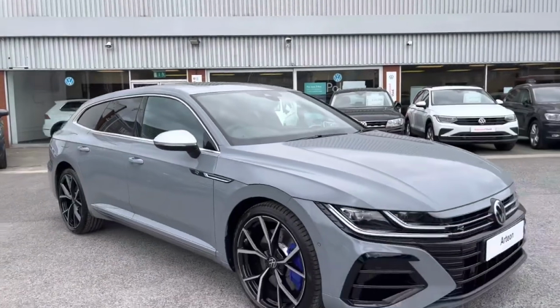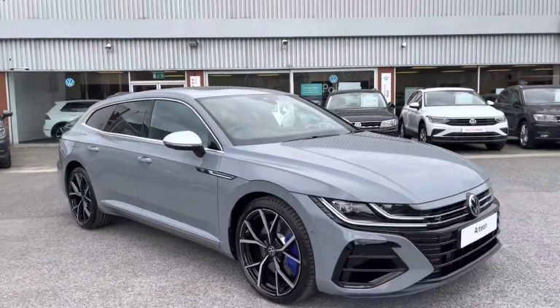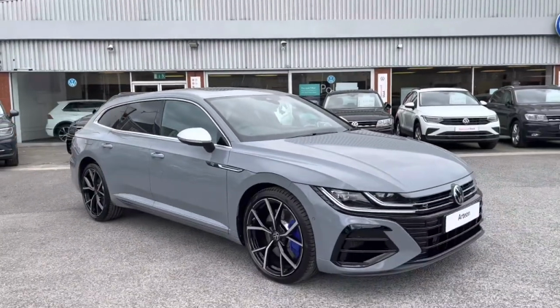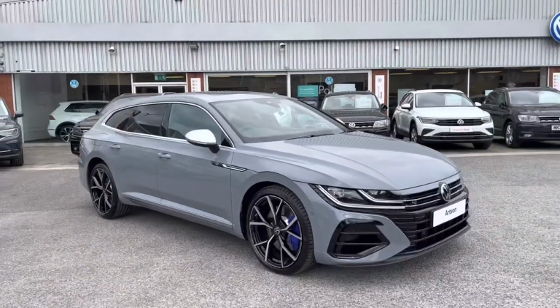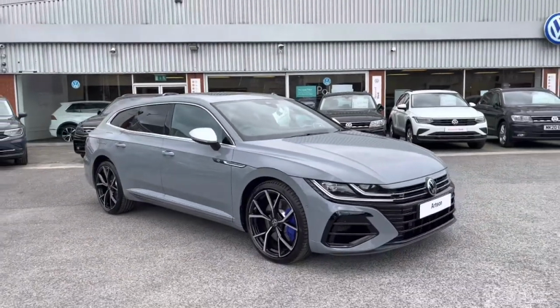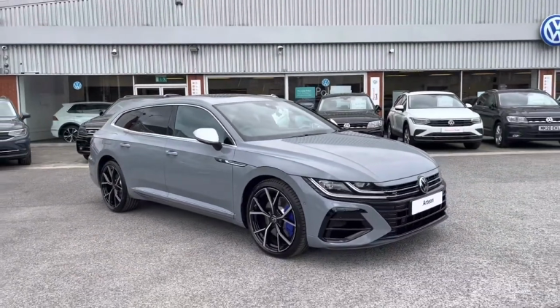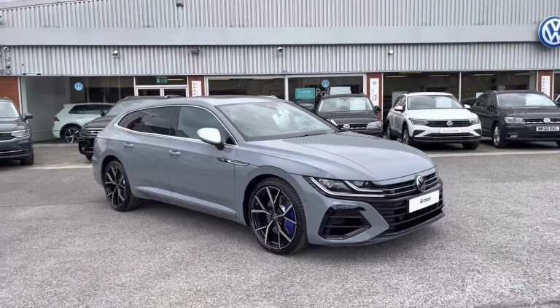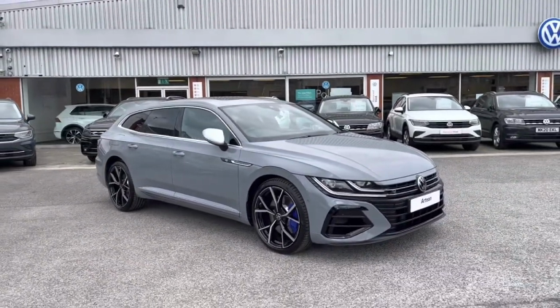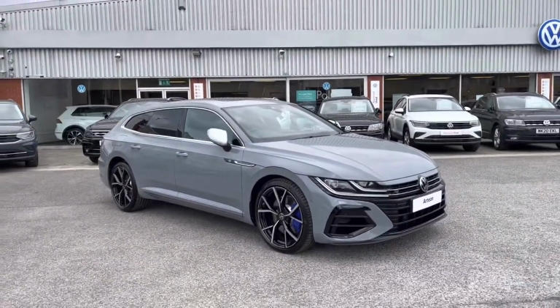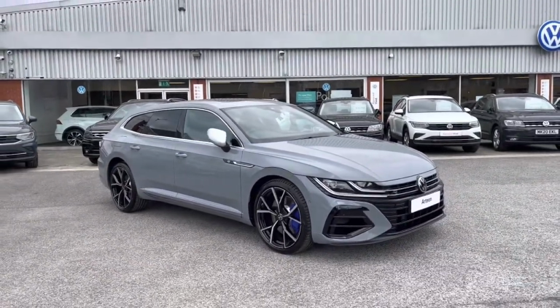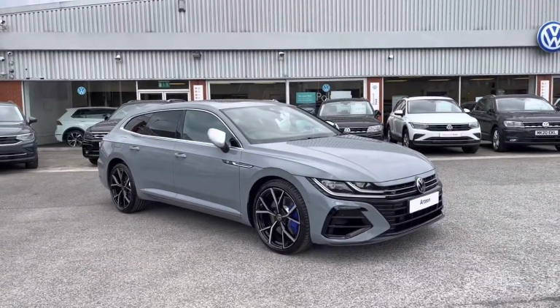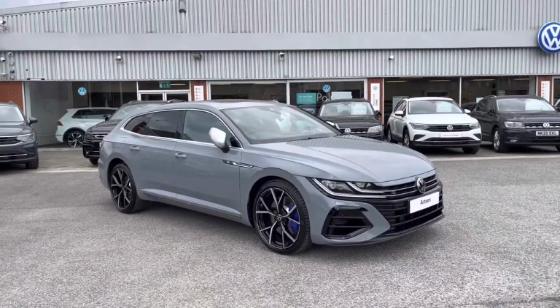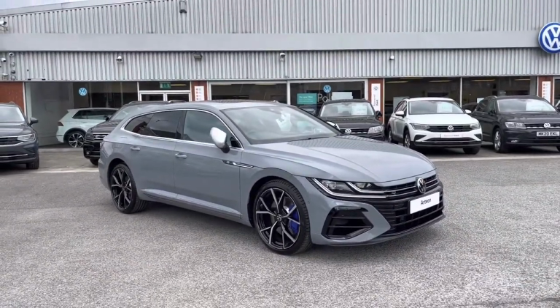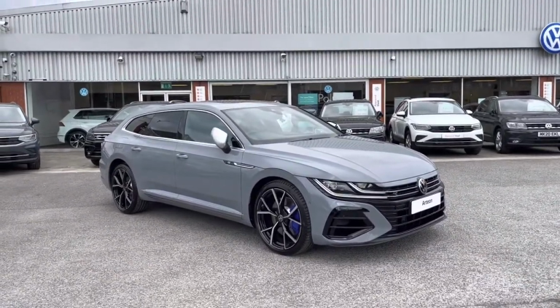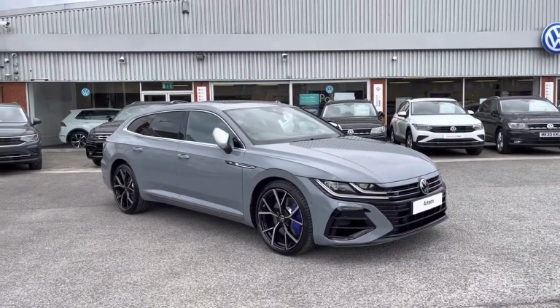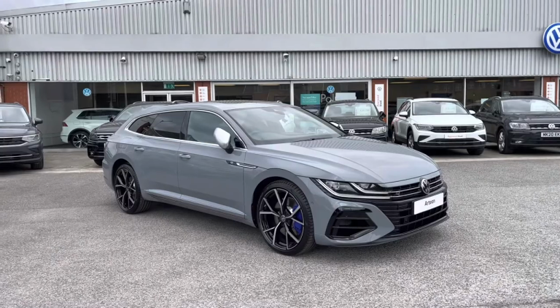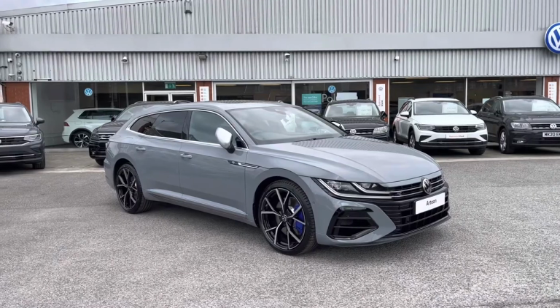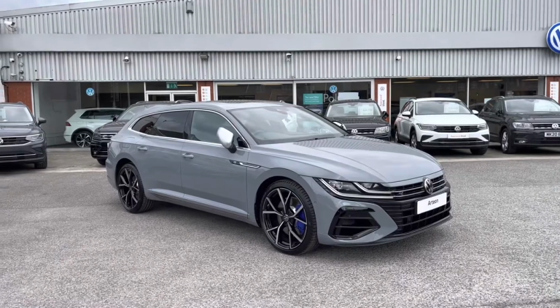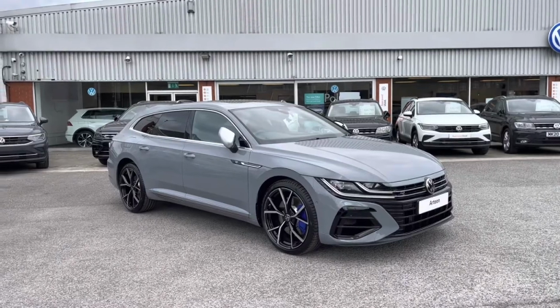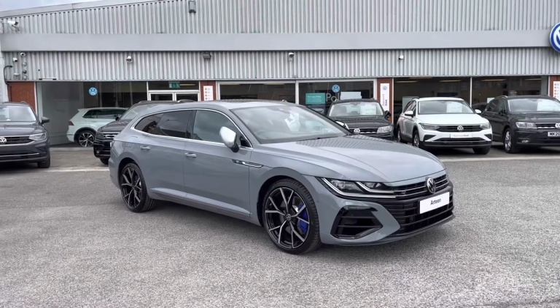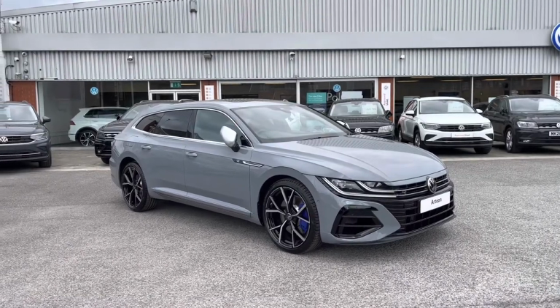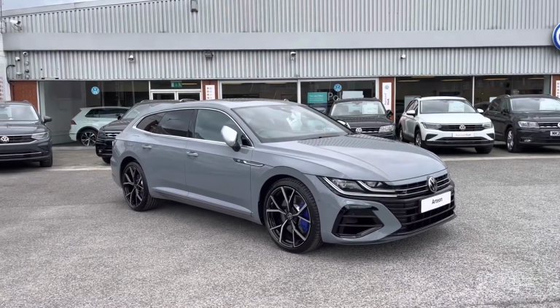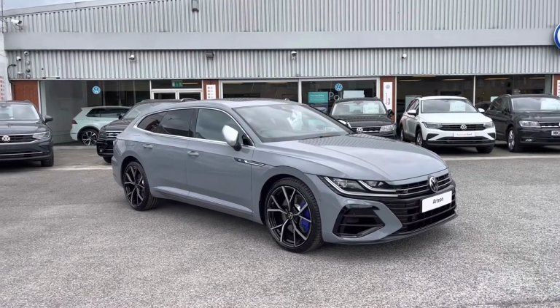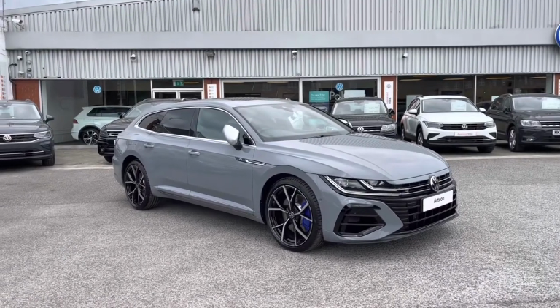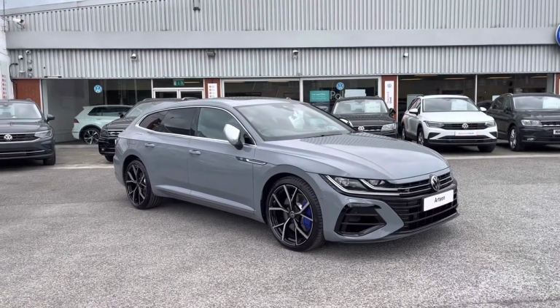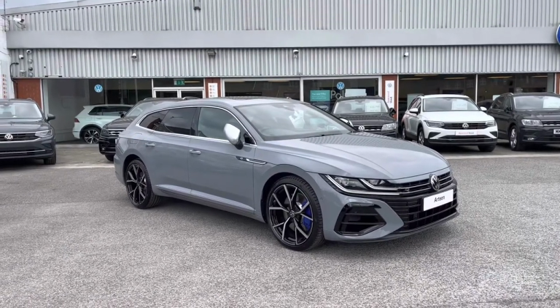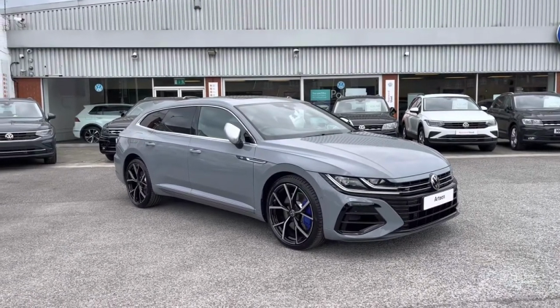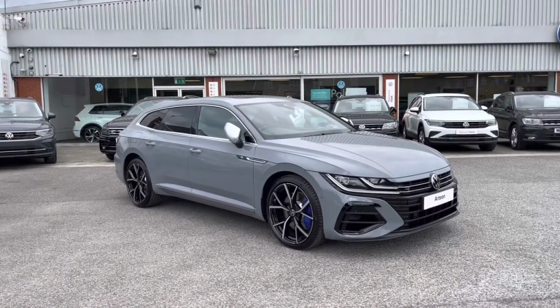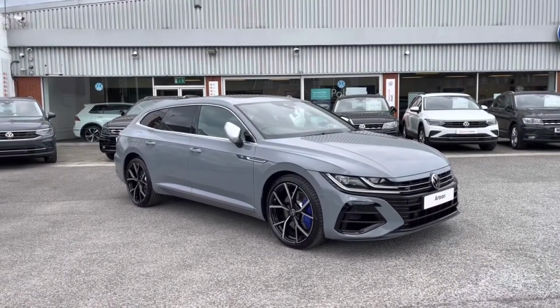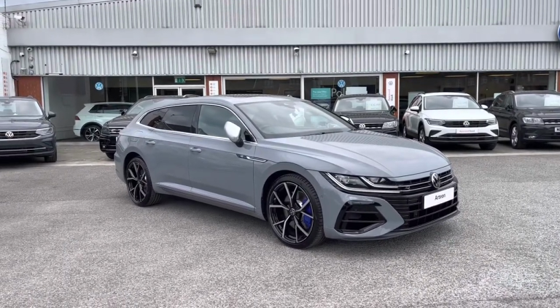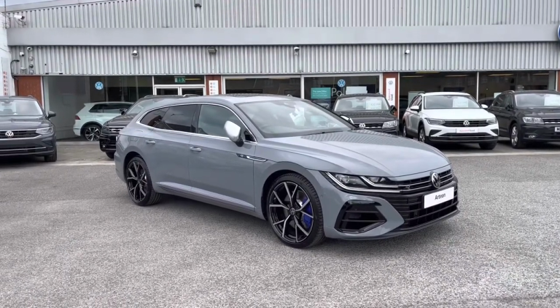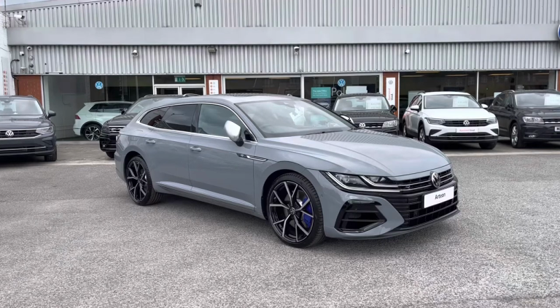Thanks for watching the 360 walk around of this brand new Volkswagen Arteon Shooting Brake, currently available at Olden Volkswagen. If you'd like to stick around, we'll be going inside the car, taking a closer look at some of the features and functions.